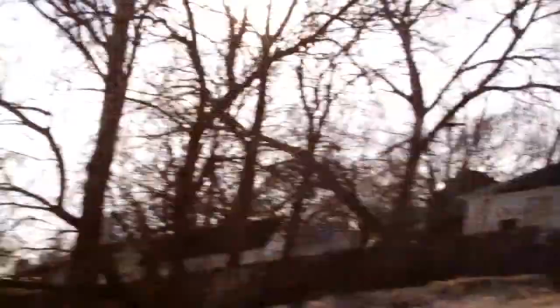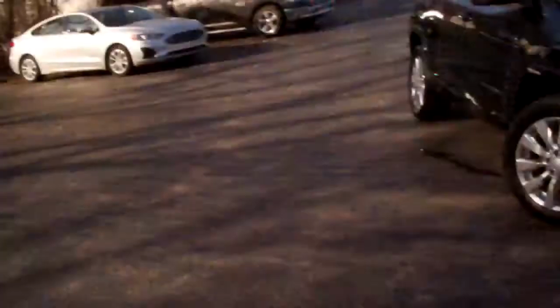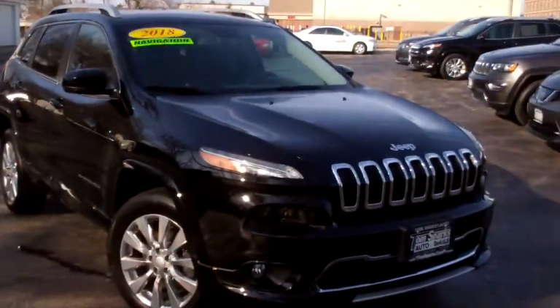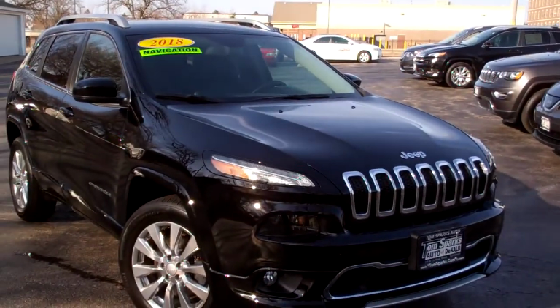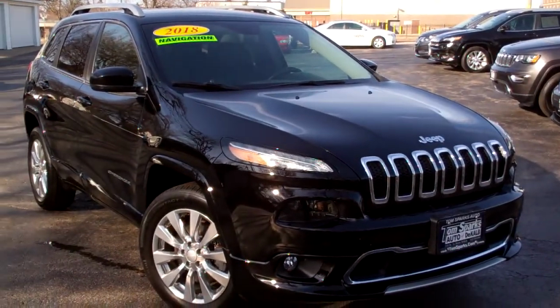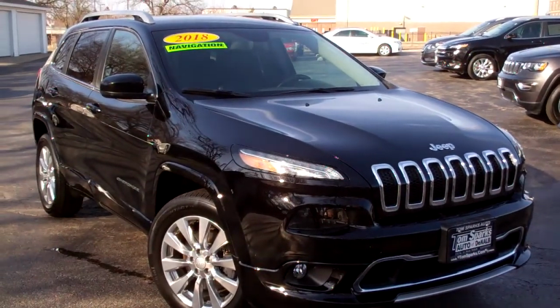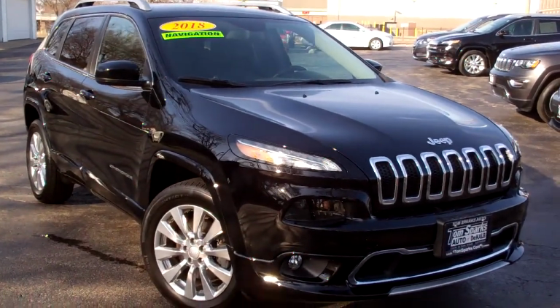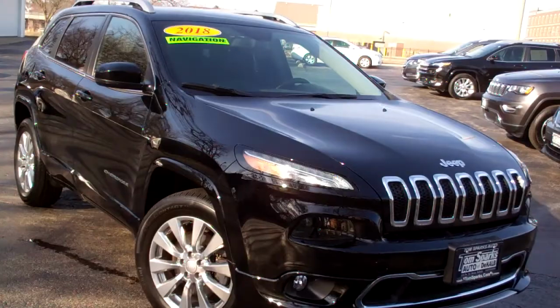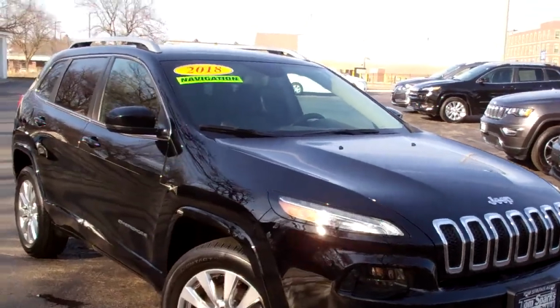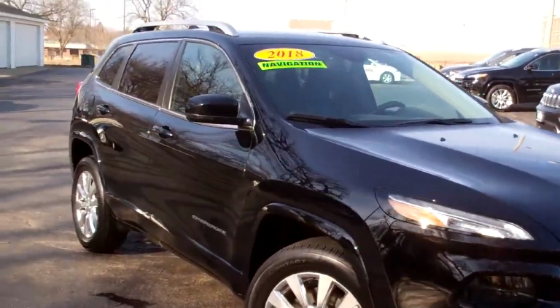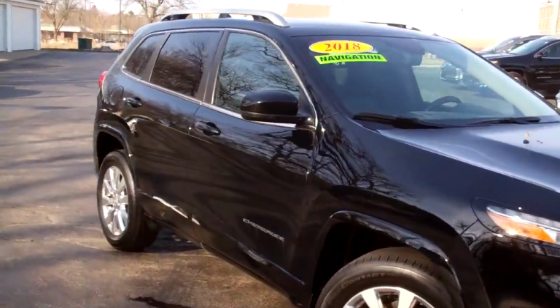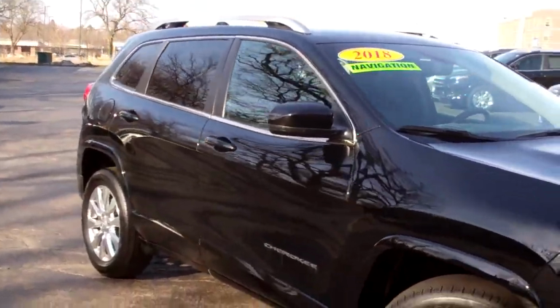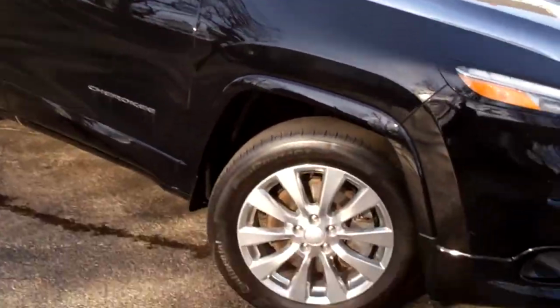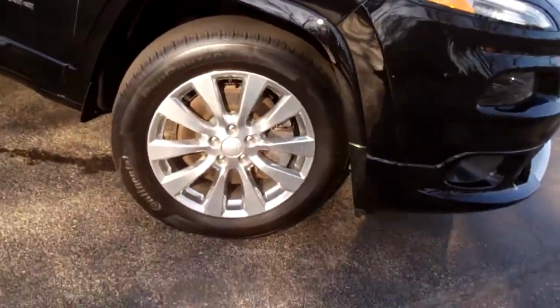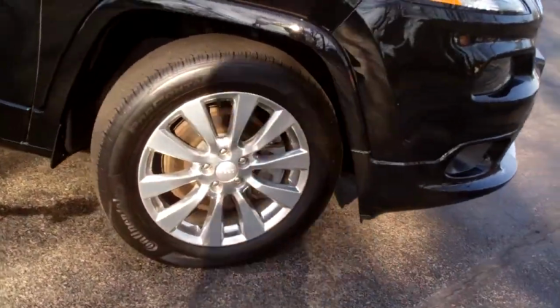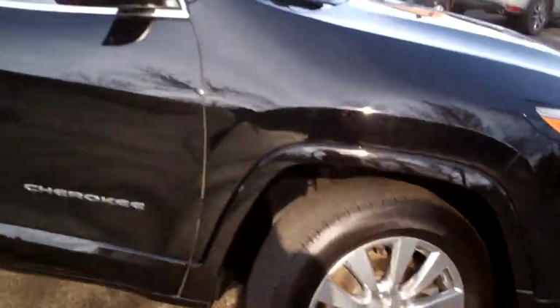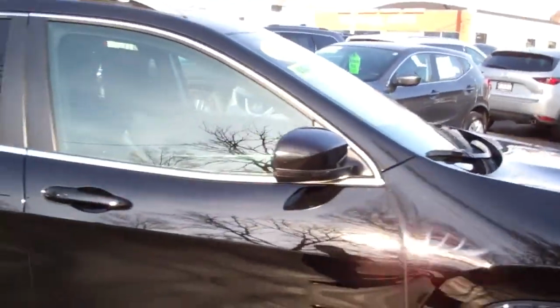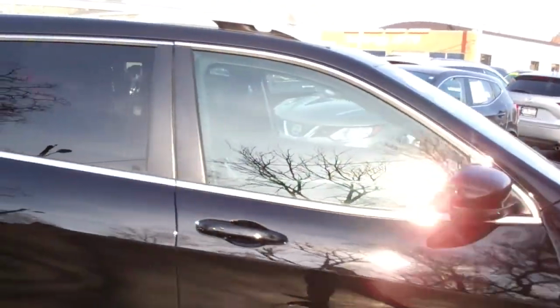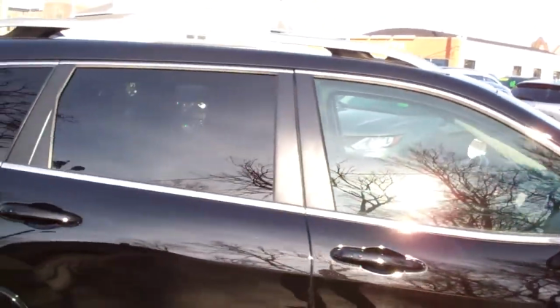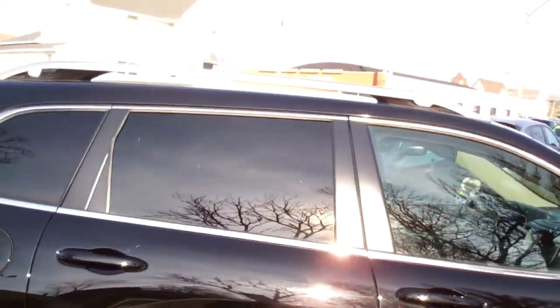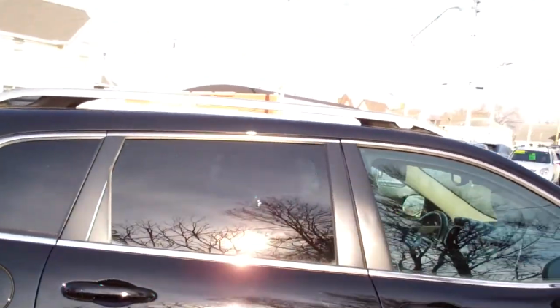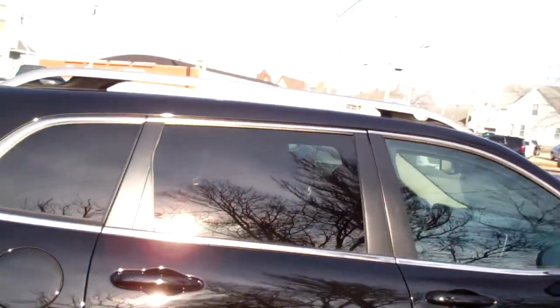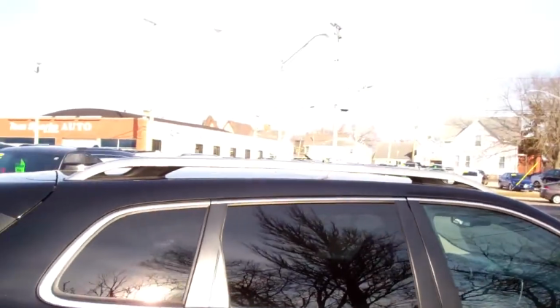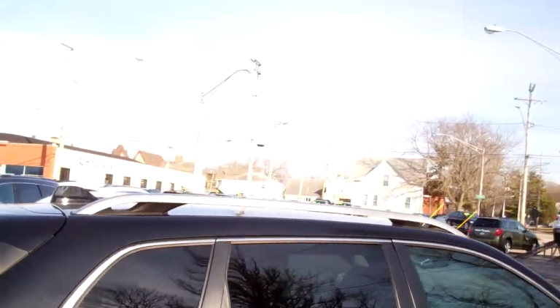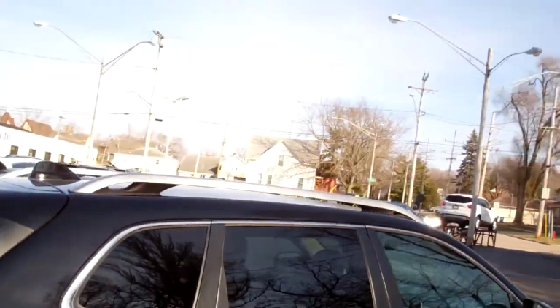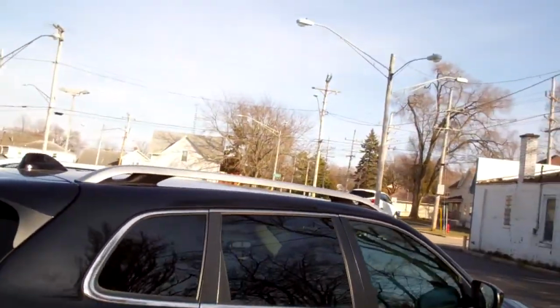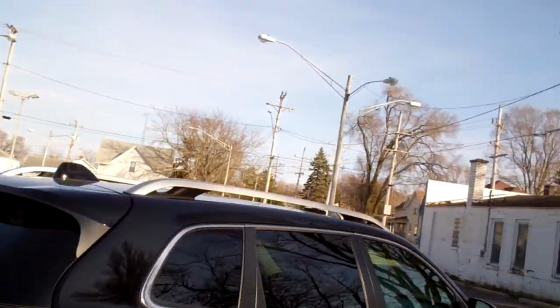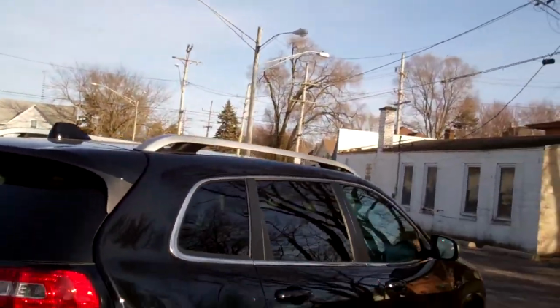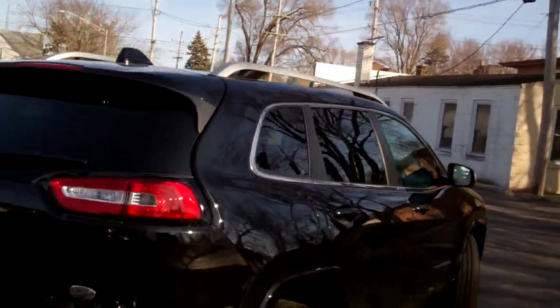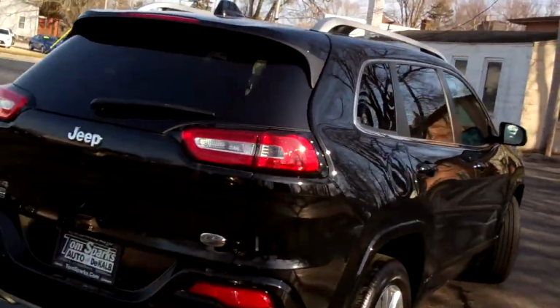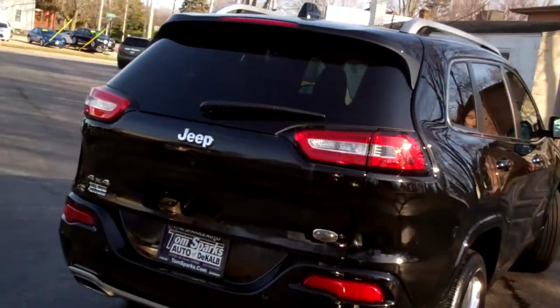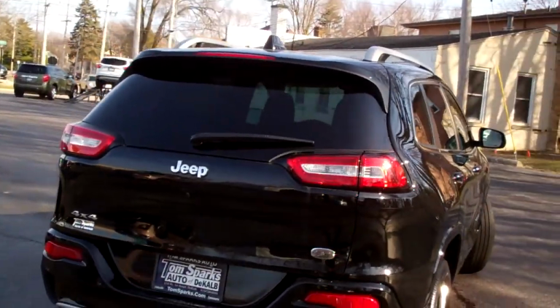Hey, check this out. 2018 Jeep Cherokee. Nice car, huh? Black, high-polished alloys, privacy glass, got rails up on top, overland edition — so that's the top of the line.